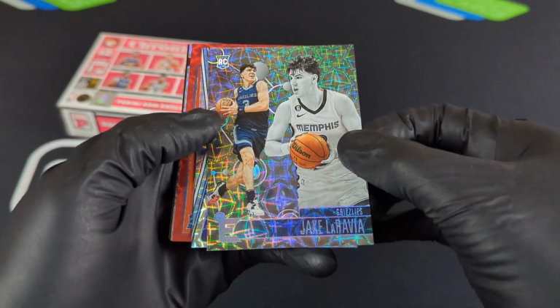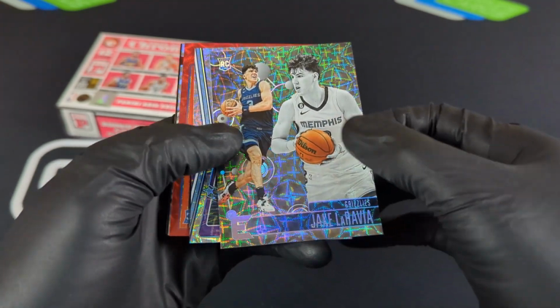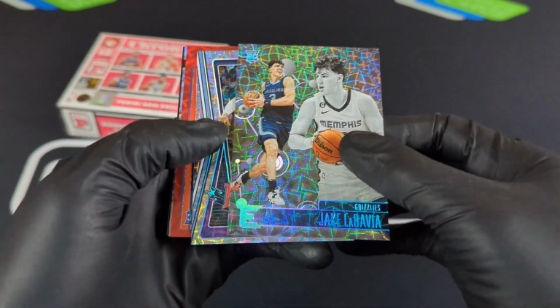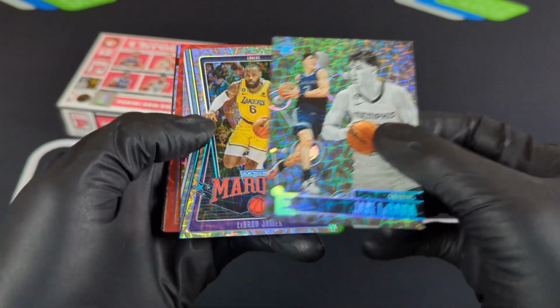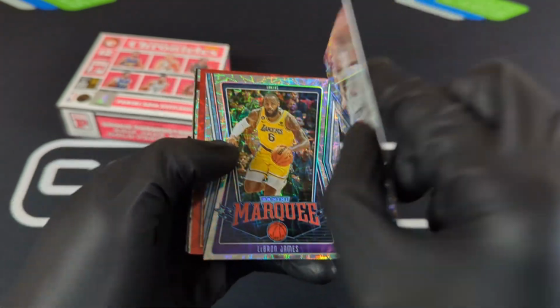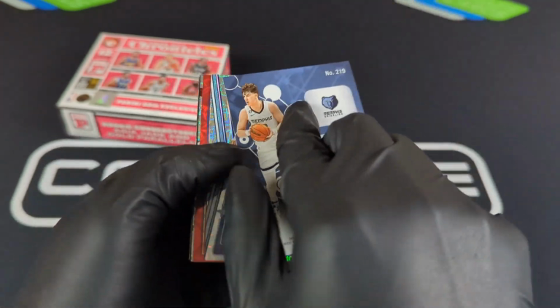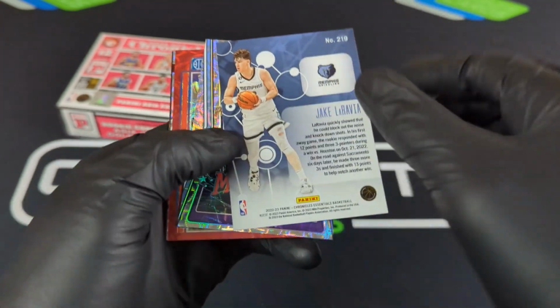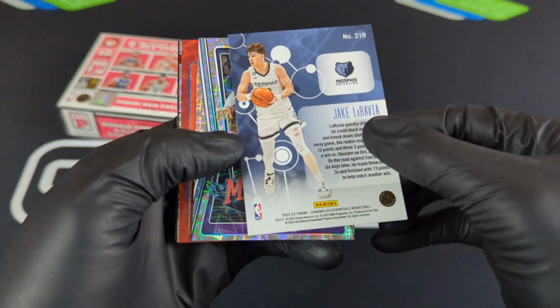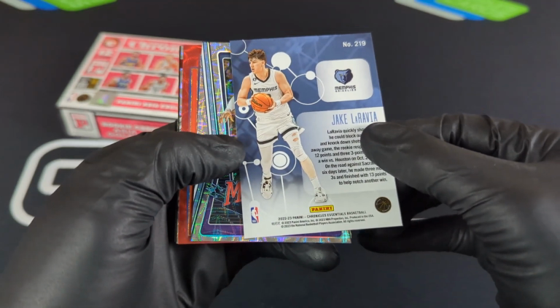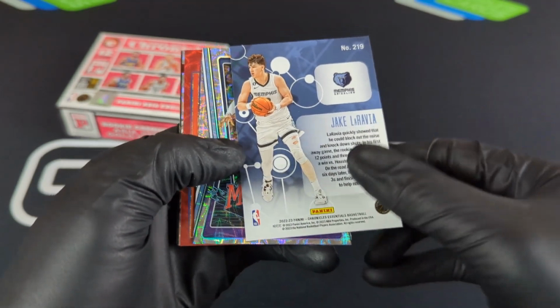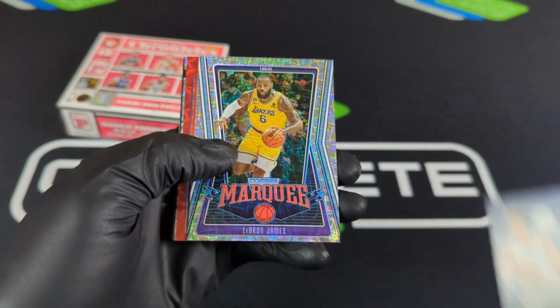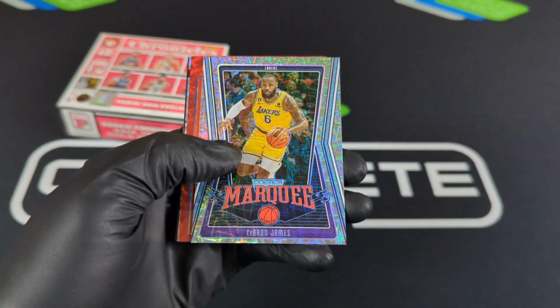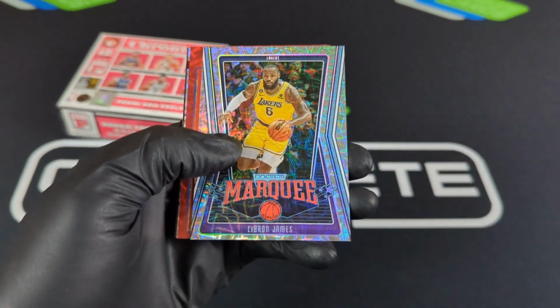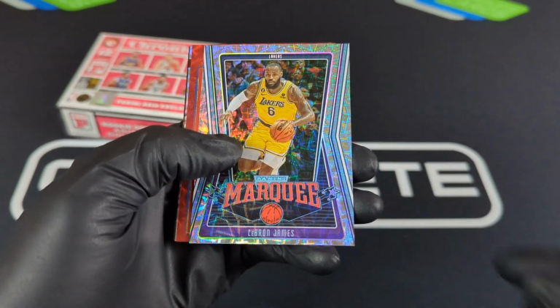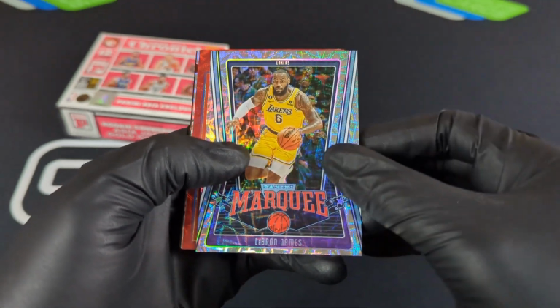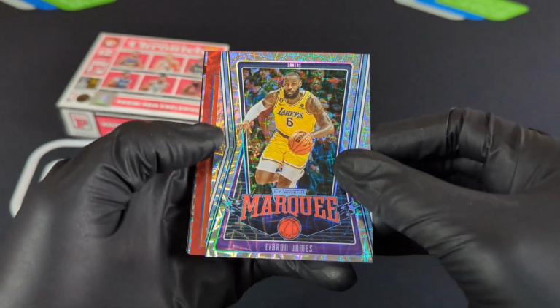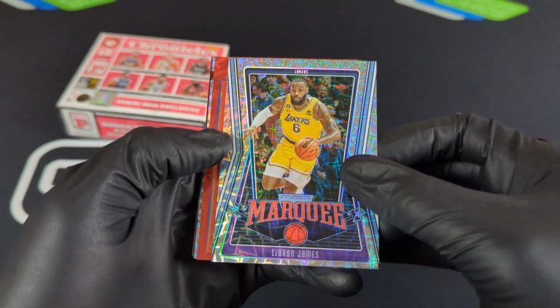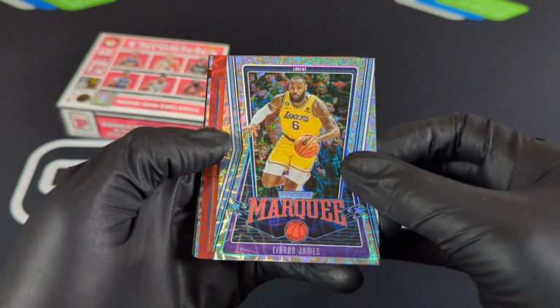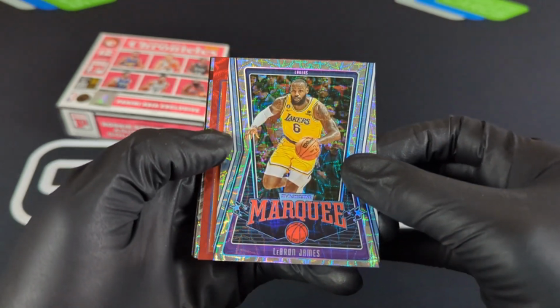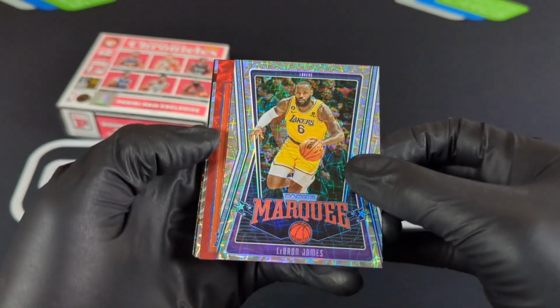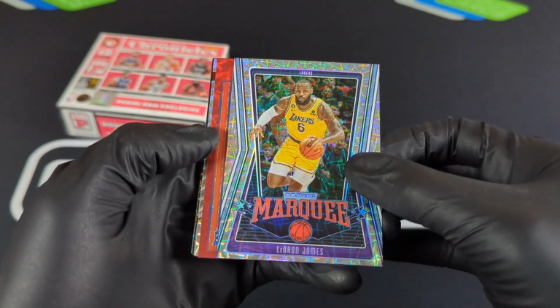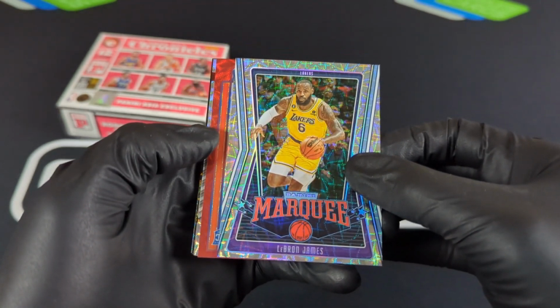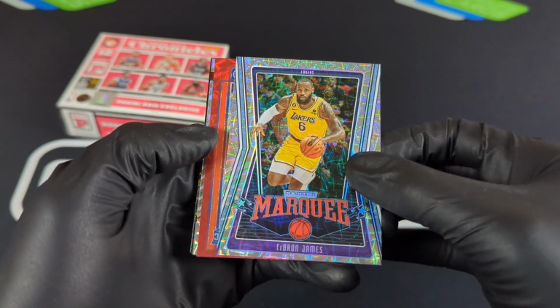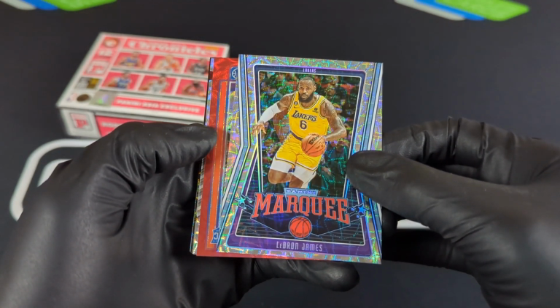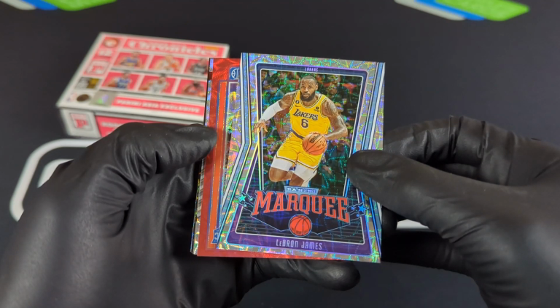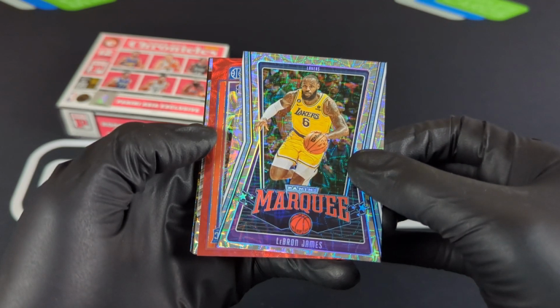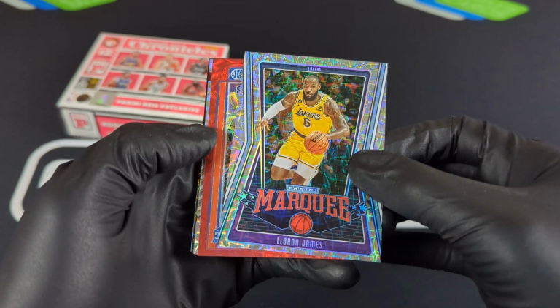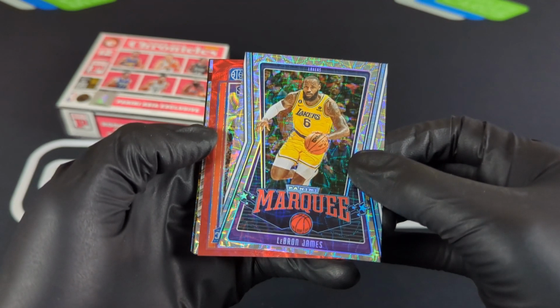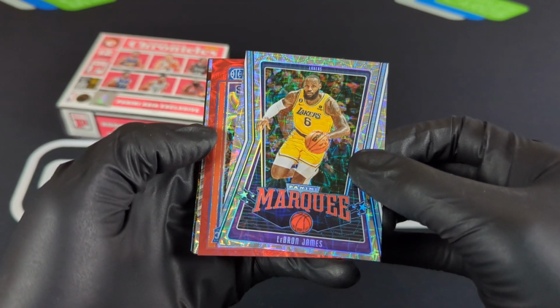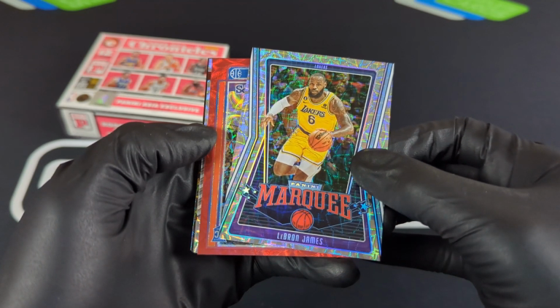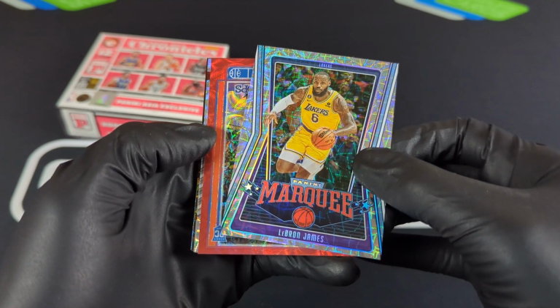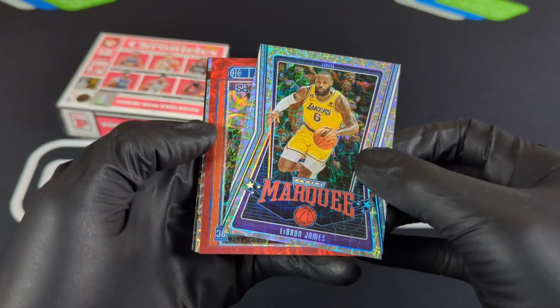Jake right there on Essentials. LeBron, so we're doing pretty good. Hopefully that means we're going to have a hot box. Looks like we might have something — Ricky Card, that color is orange.